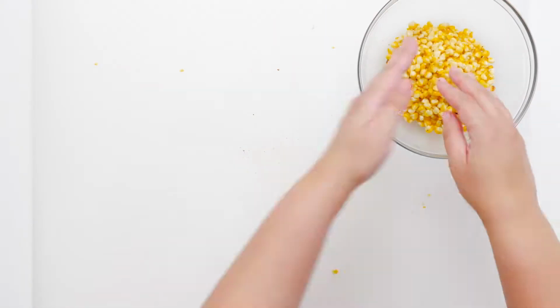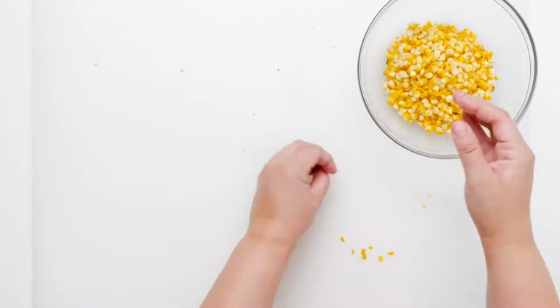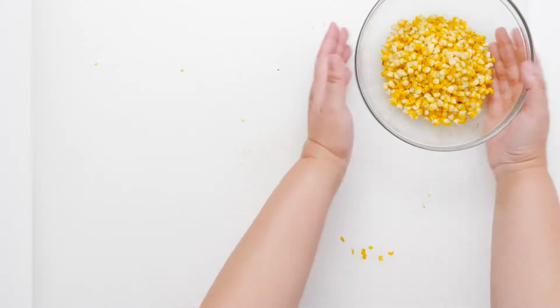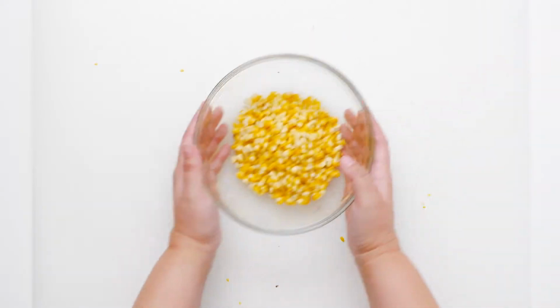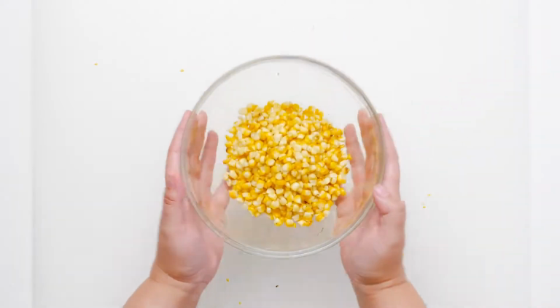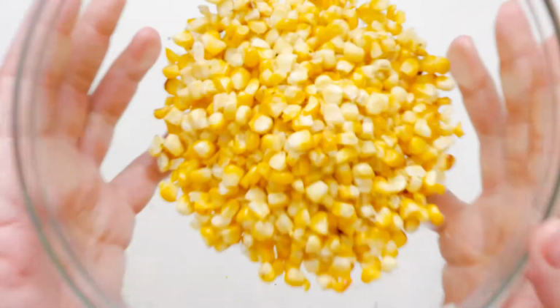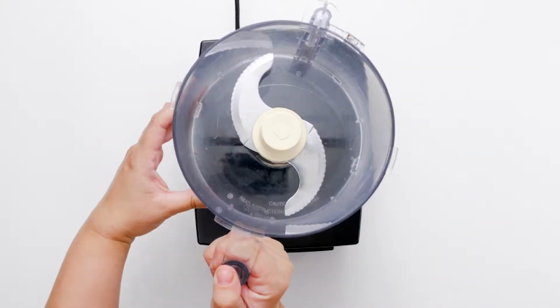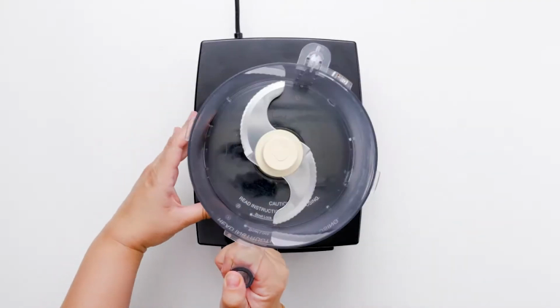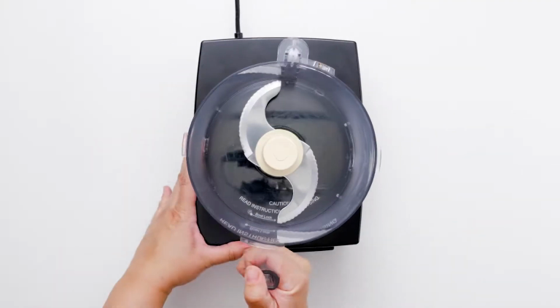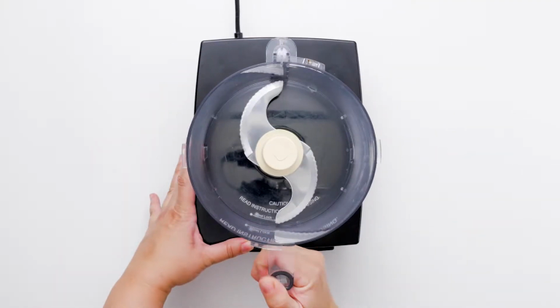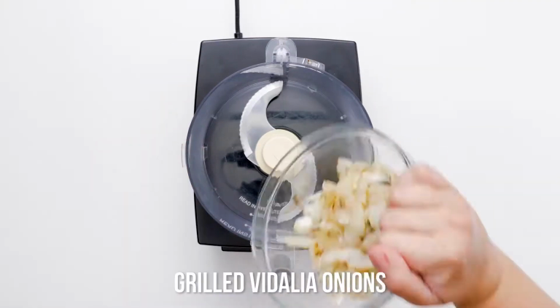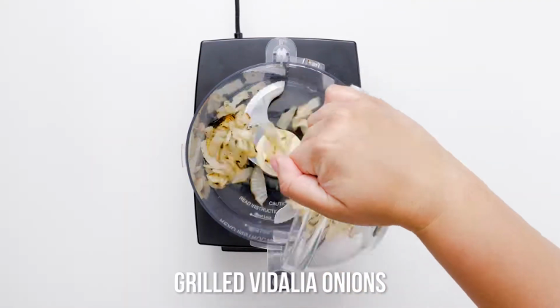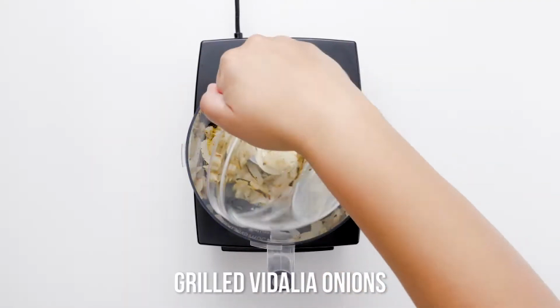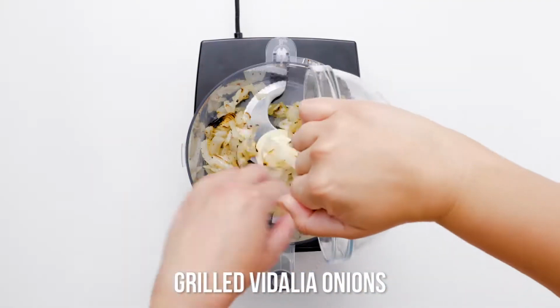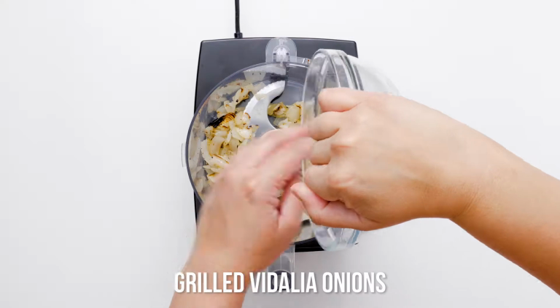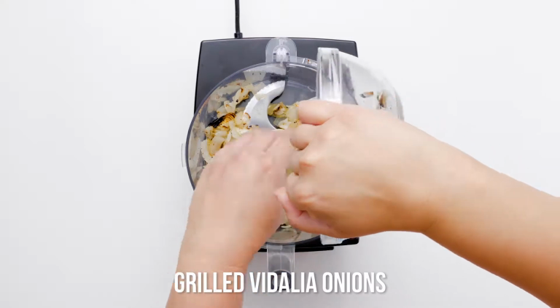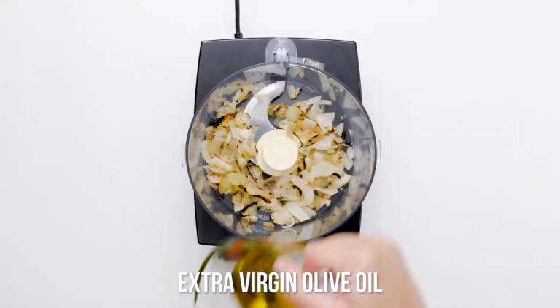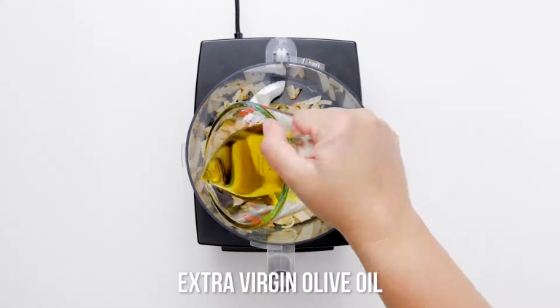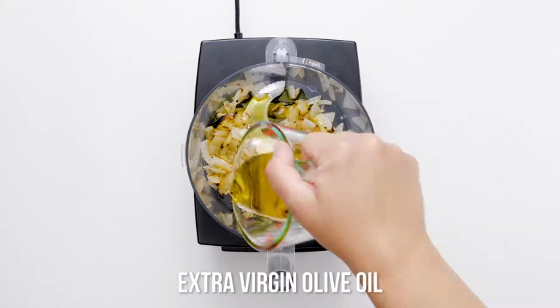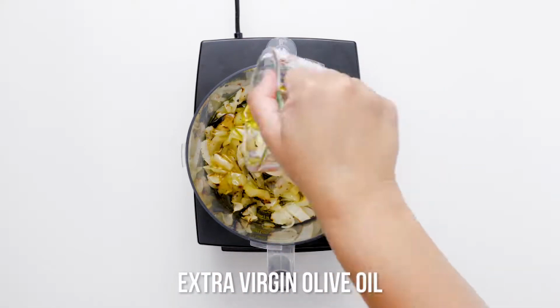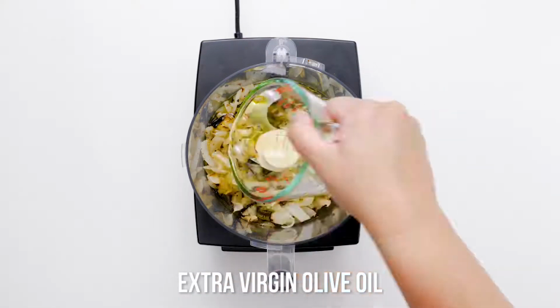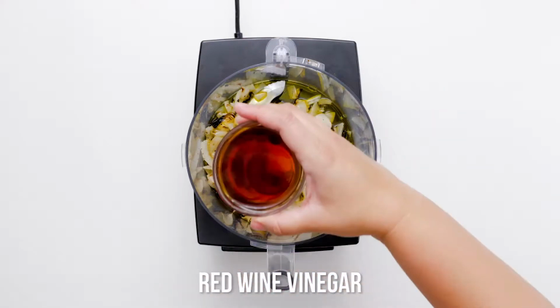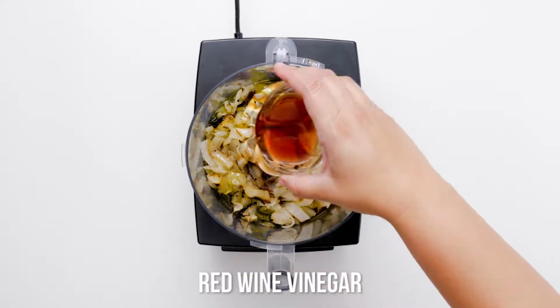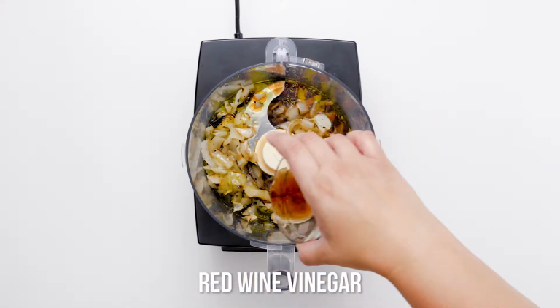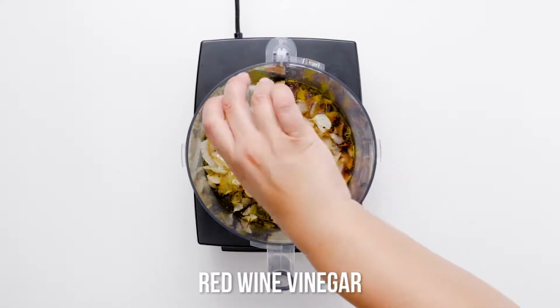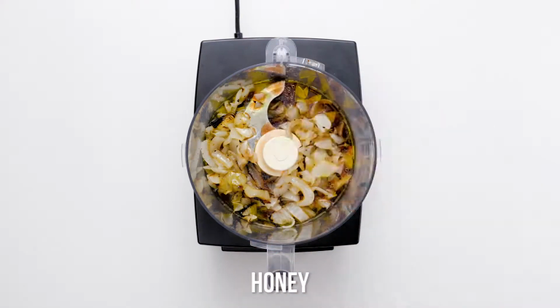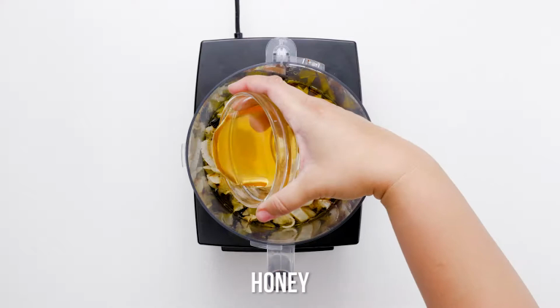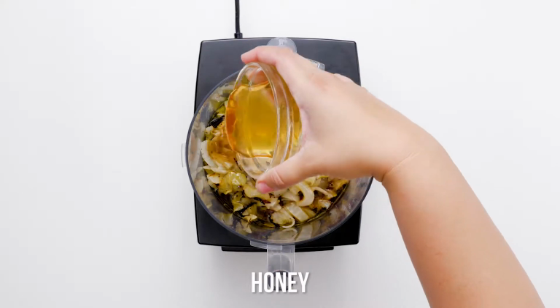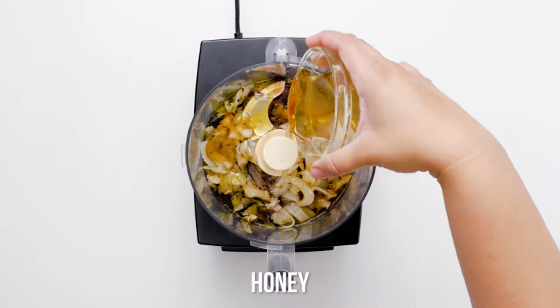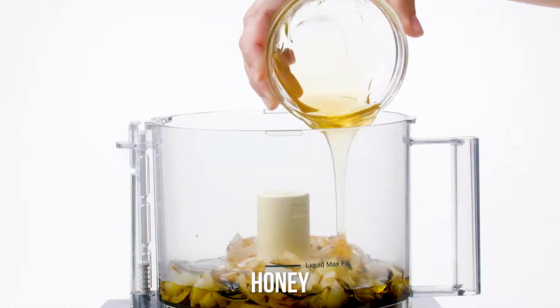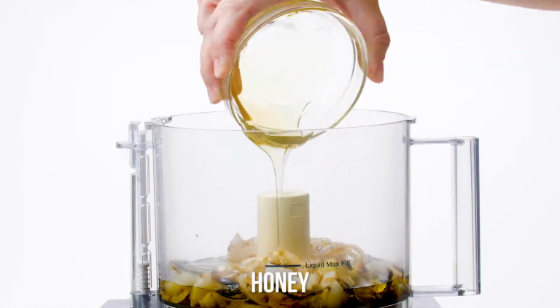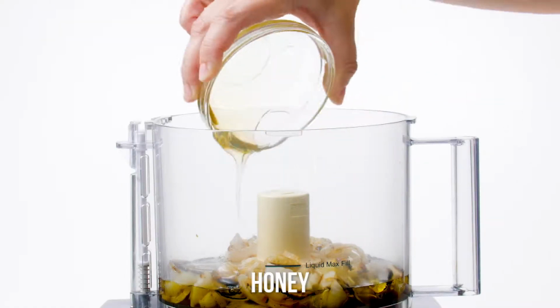While your grilled vegetables are cooling, prepare the rest of your grilled salad ingredients. Place three Vidalia onion rounds in a blender along with olive oil, red wine vinegar, honey, mustard, tarragon, salt, and pepper.